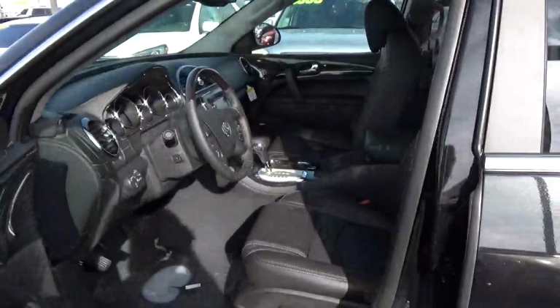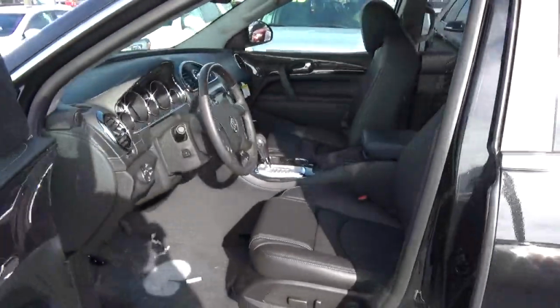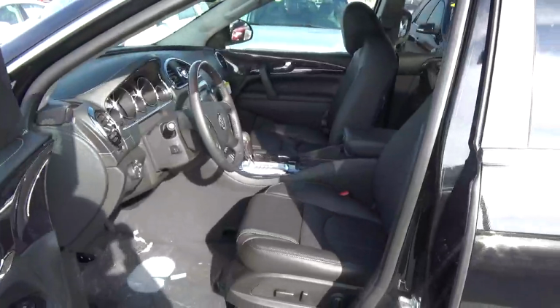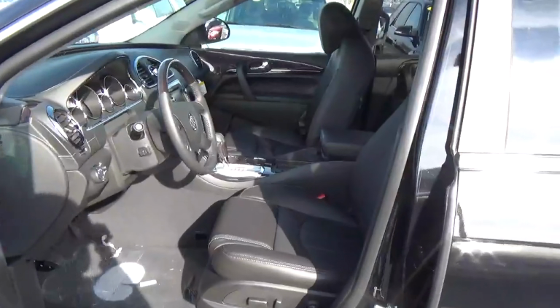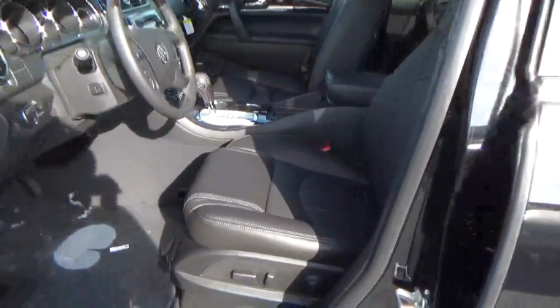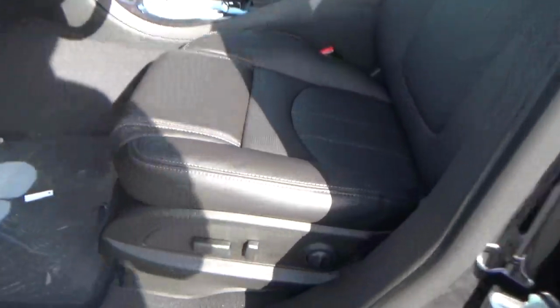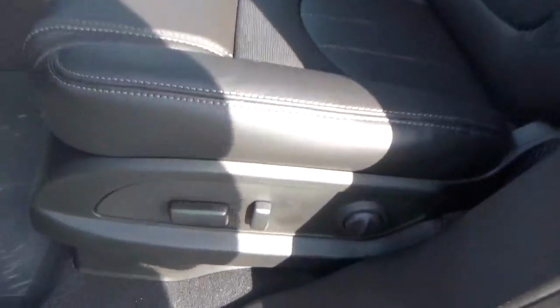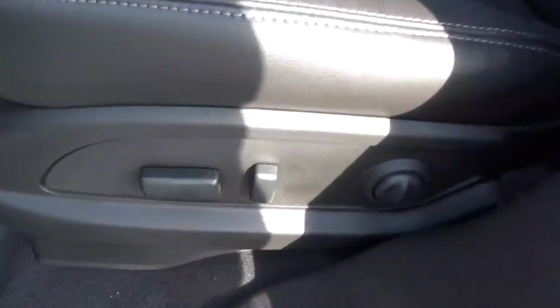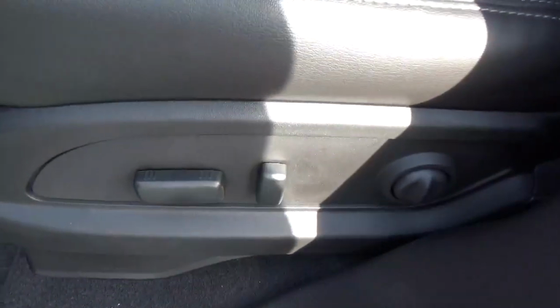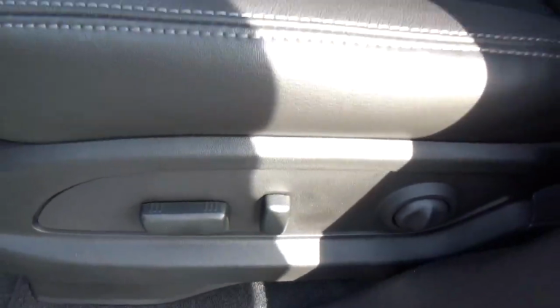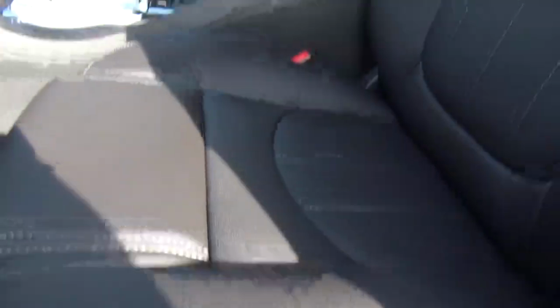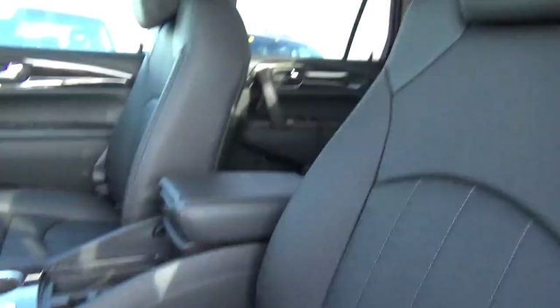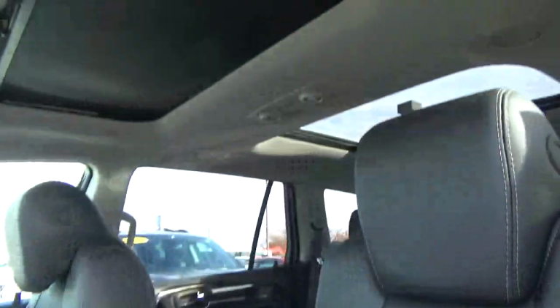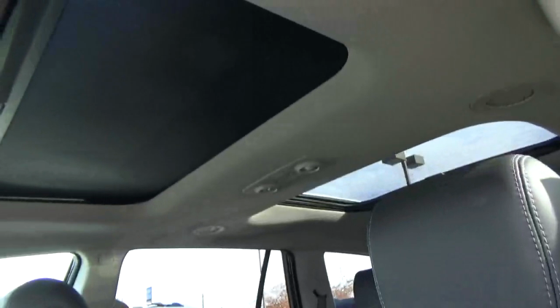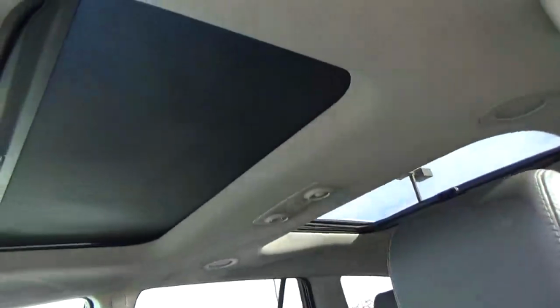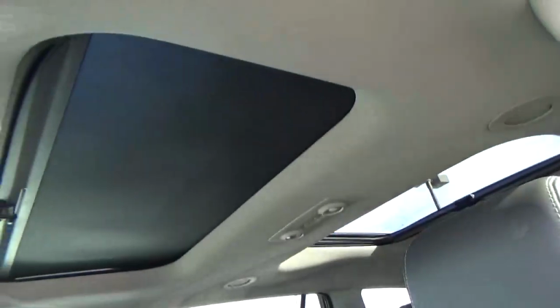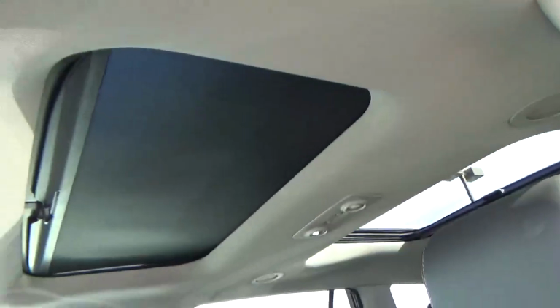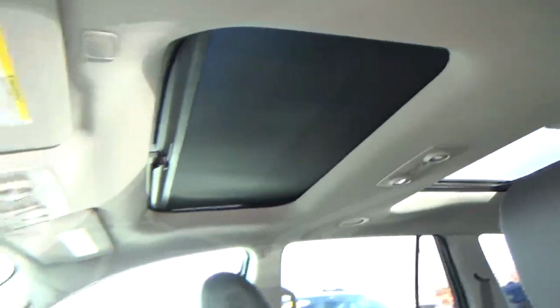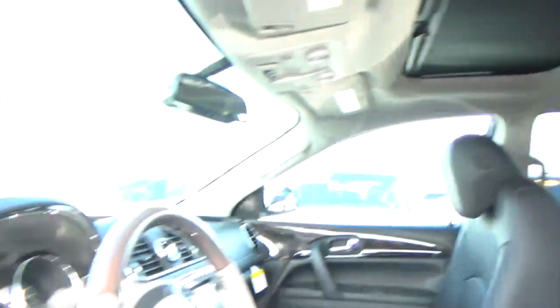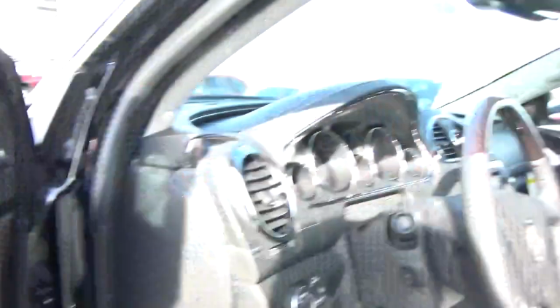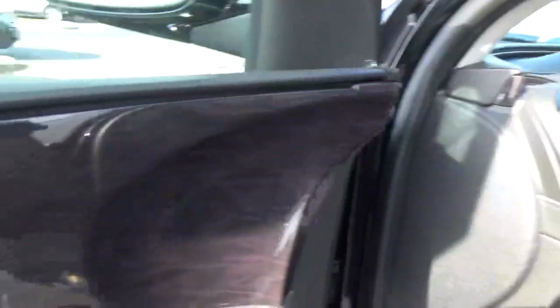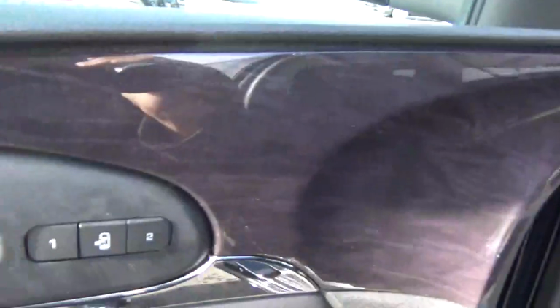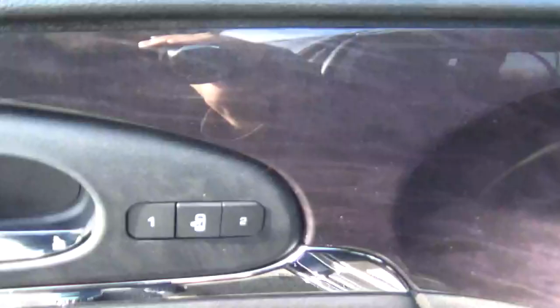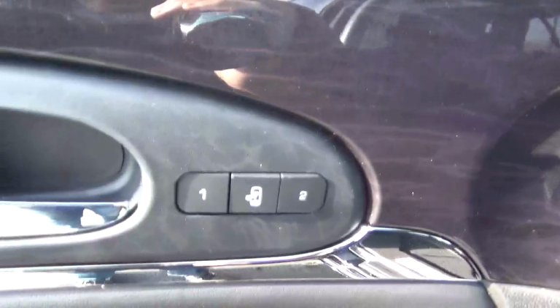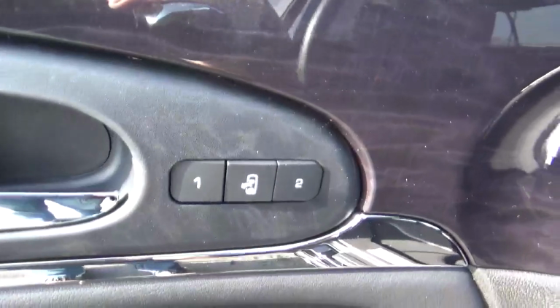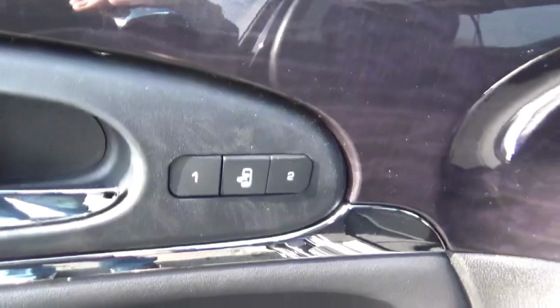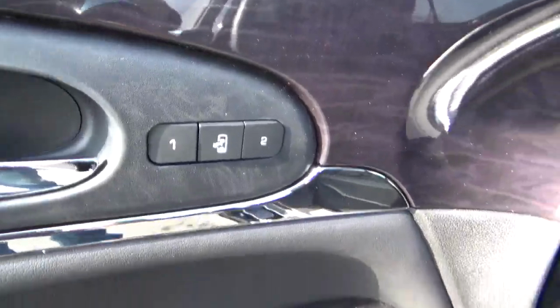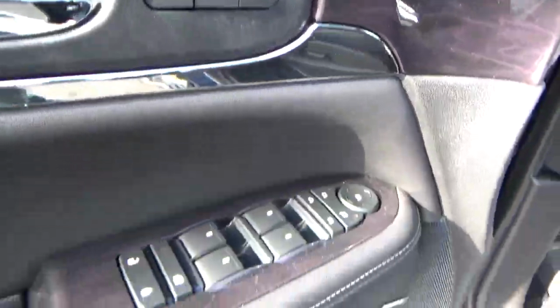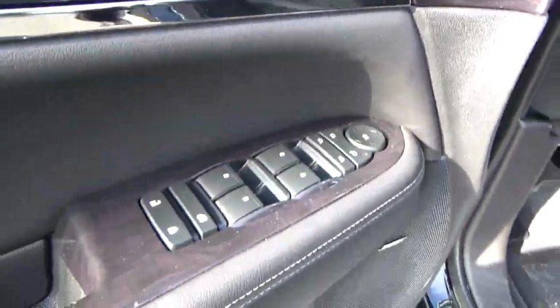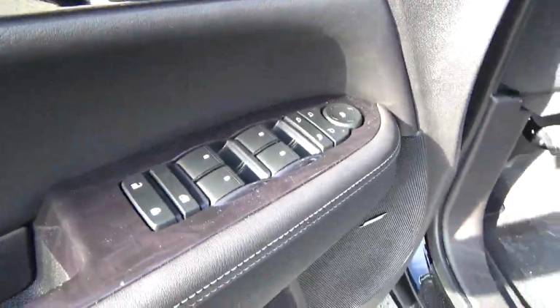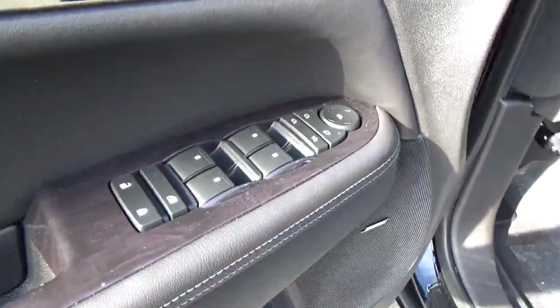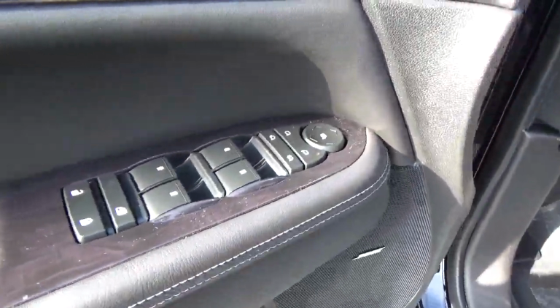Leather seats. Power driver seat. Dual moonroof. Driver seat memory. Power door locks, windows, and mirrors.